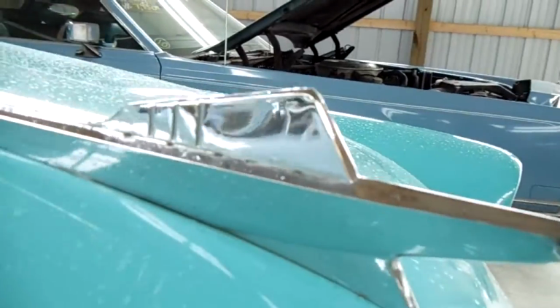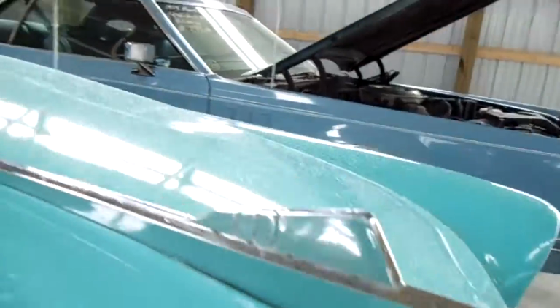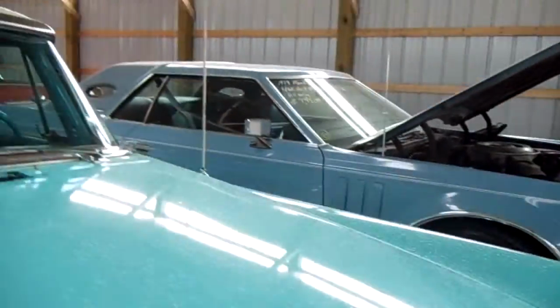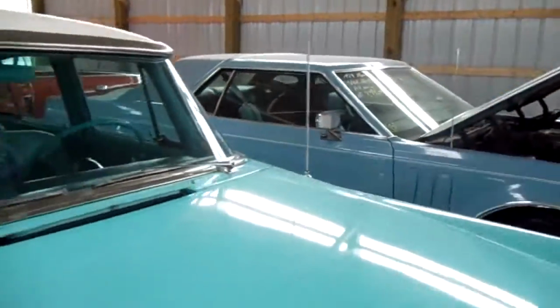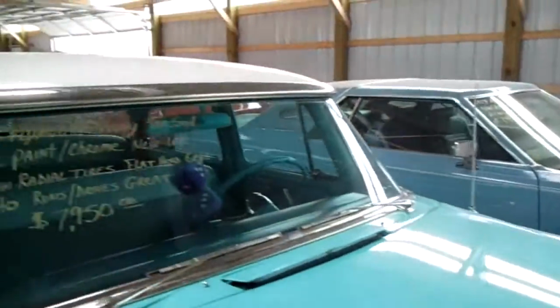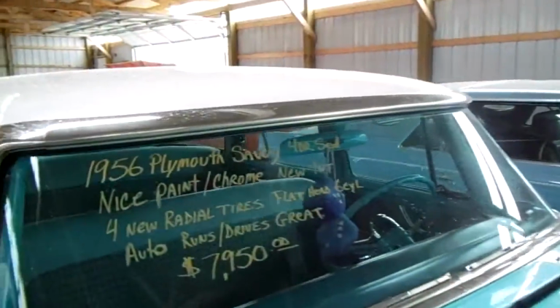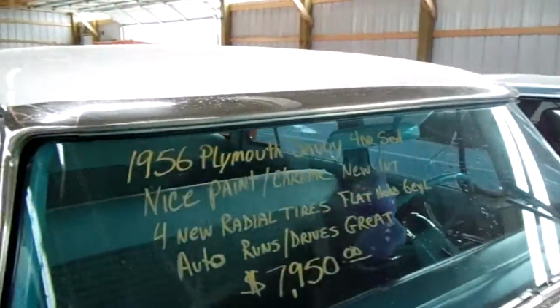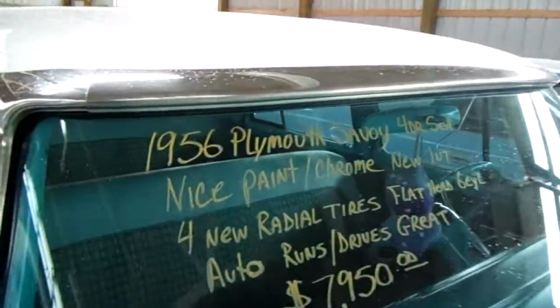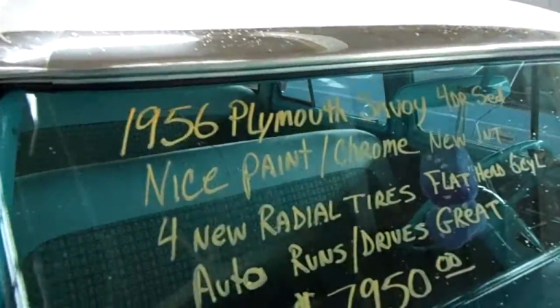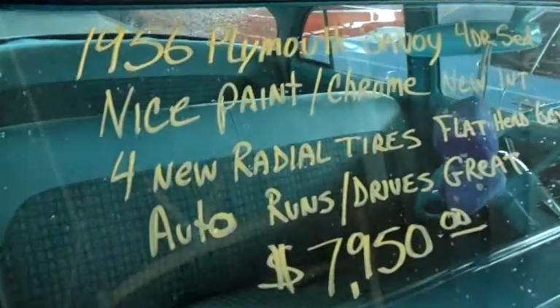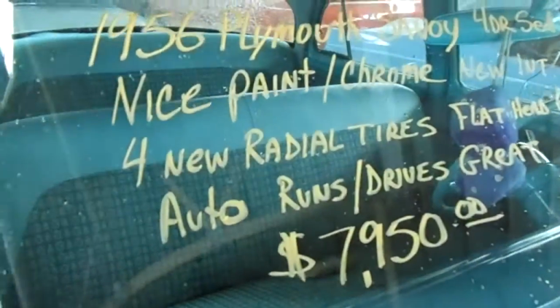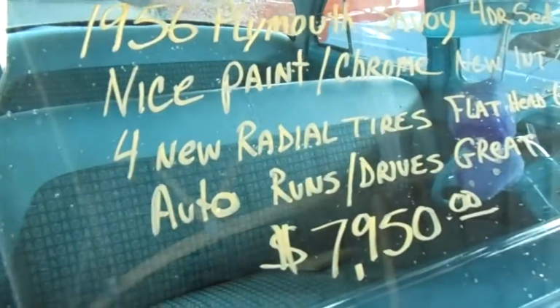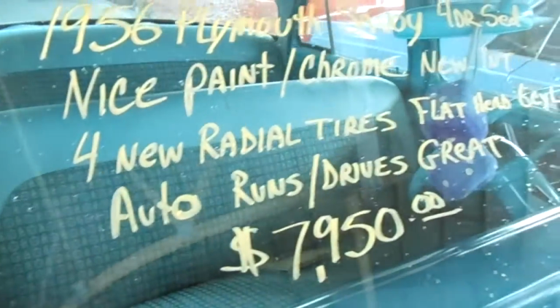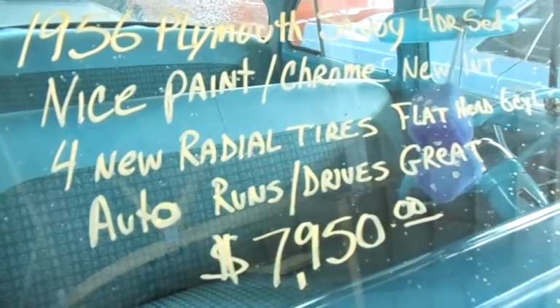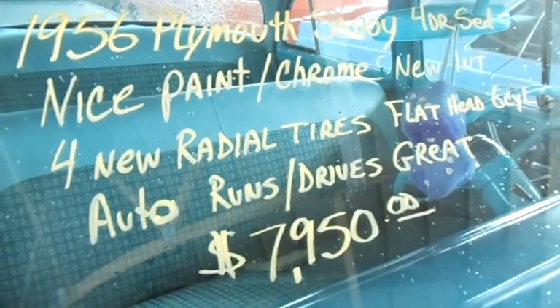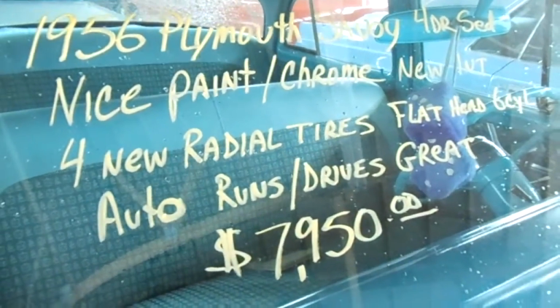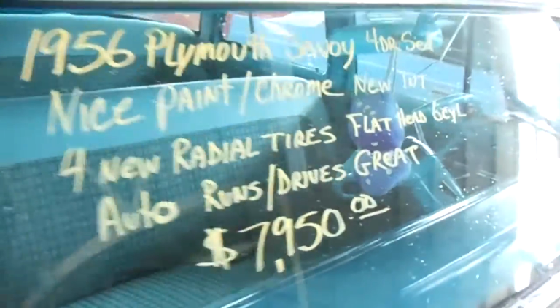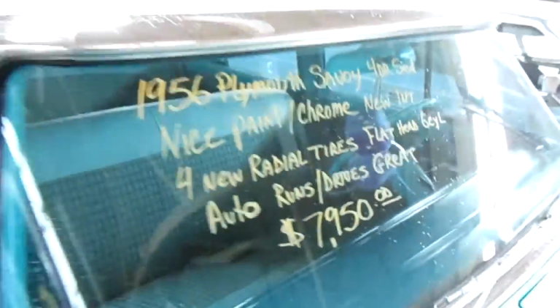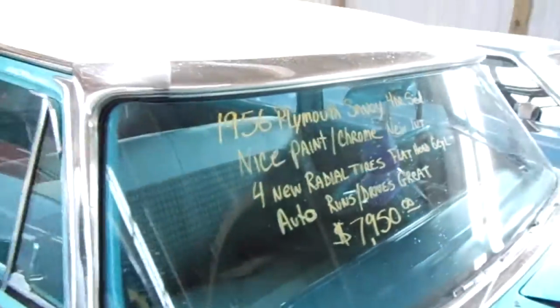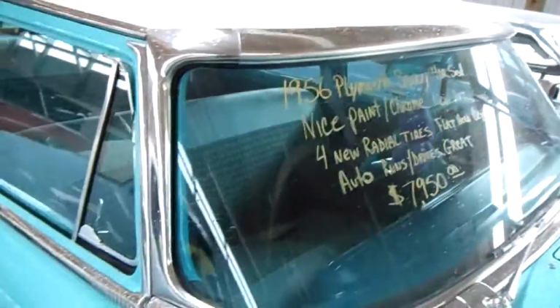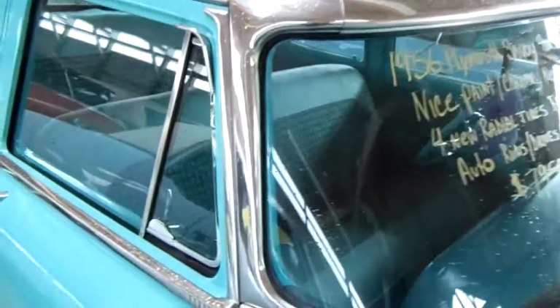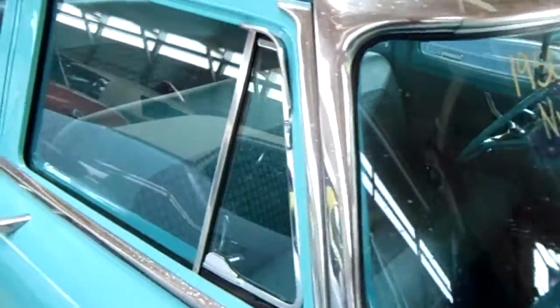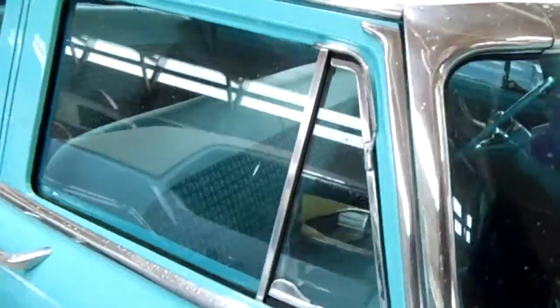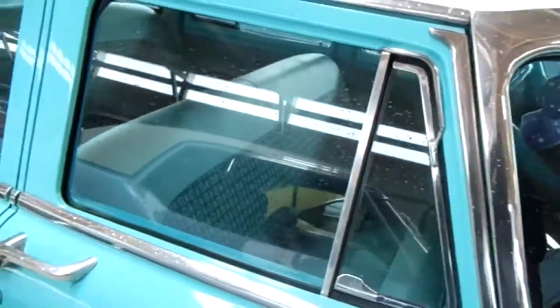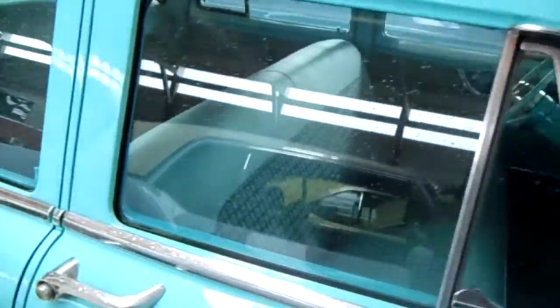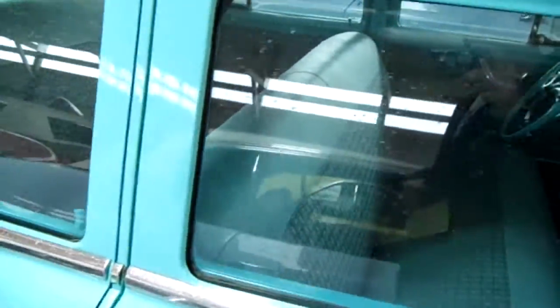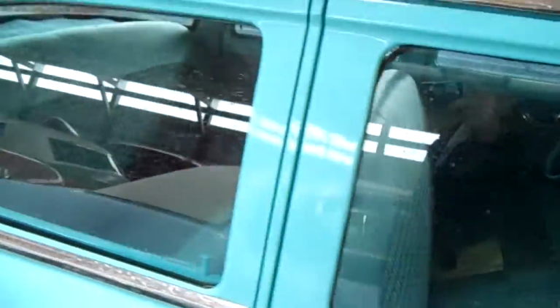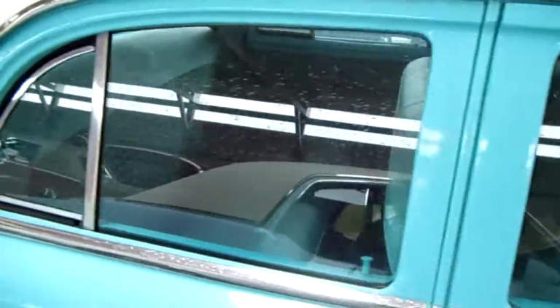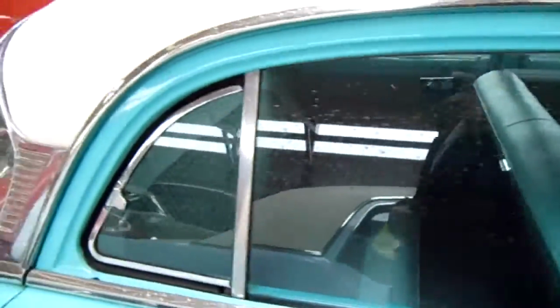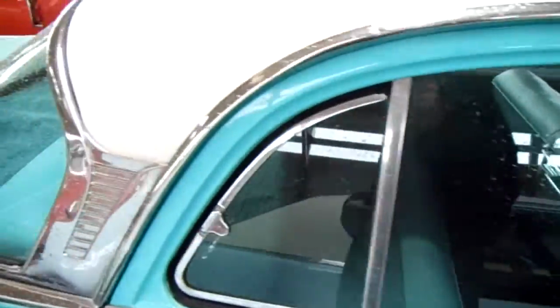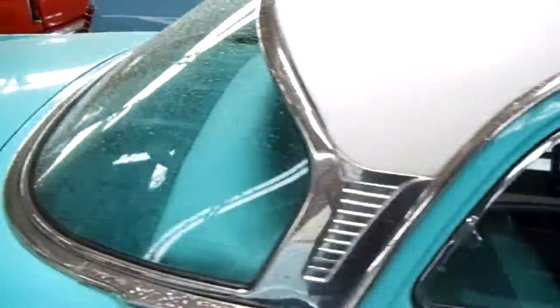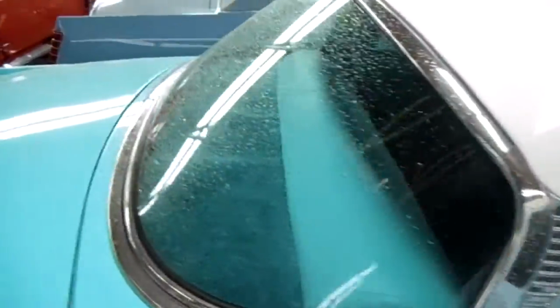Plymouth hood ornament there, and it says it's still got the flathead in it, automatic transmission, runs and drives good — which I can vouch for, because I actually heard it running and saw it drive in here, and it sounded just fine.